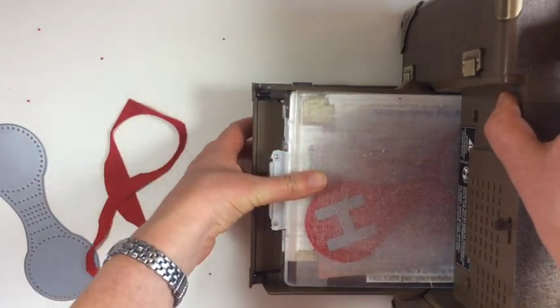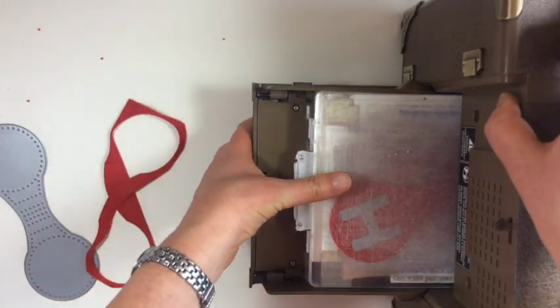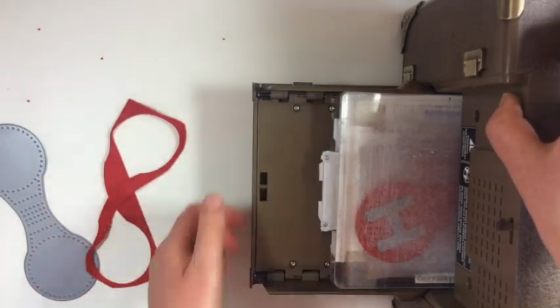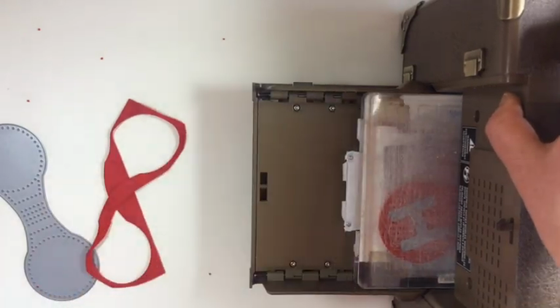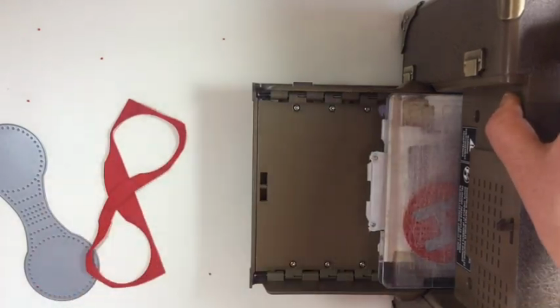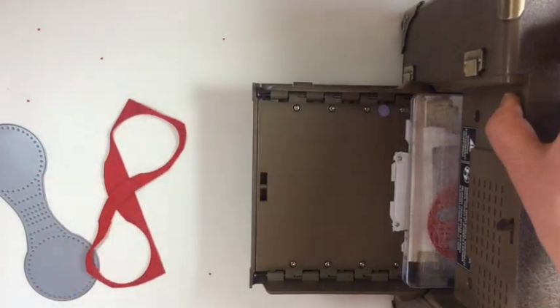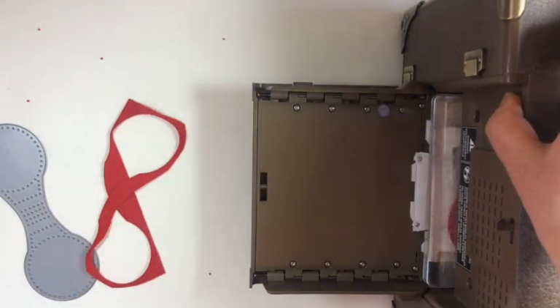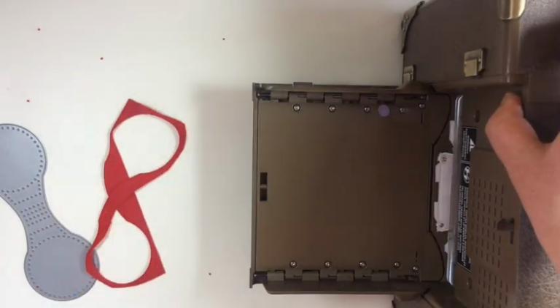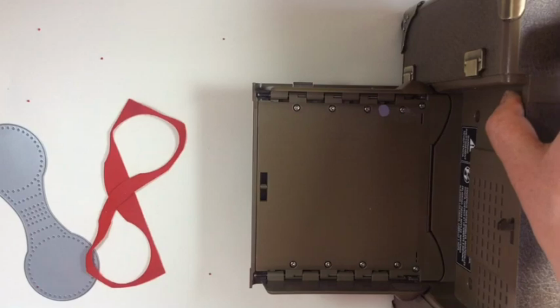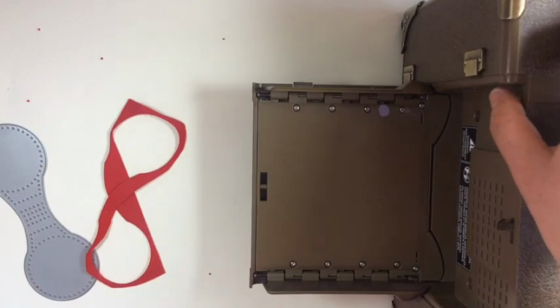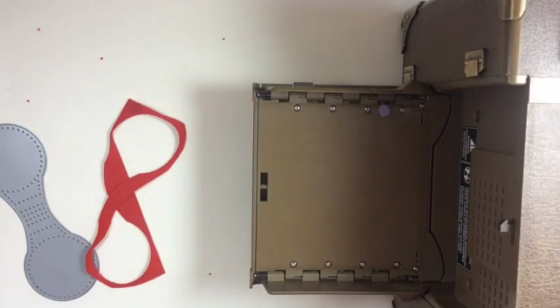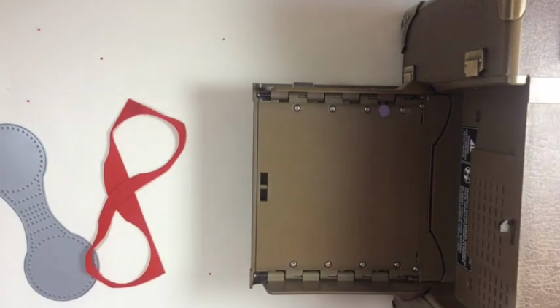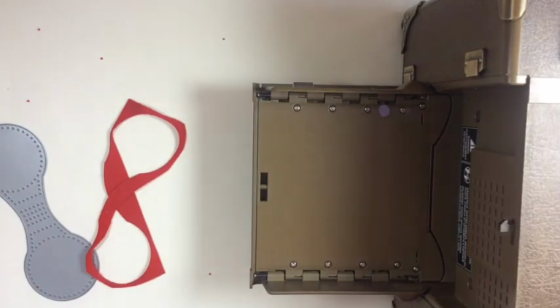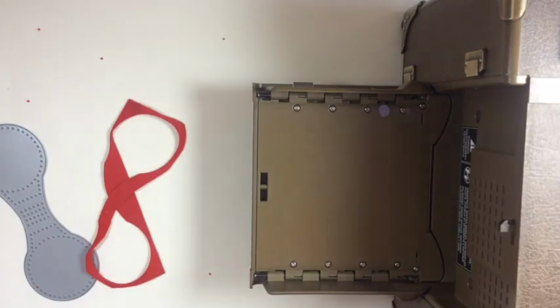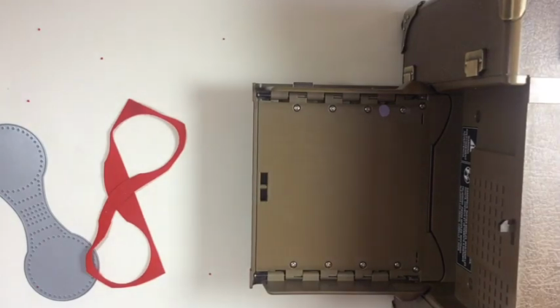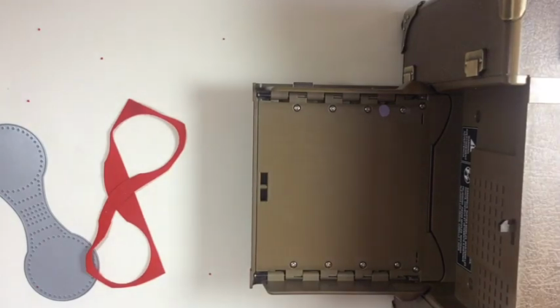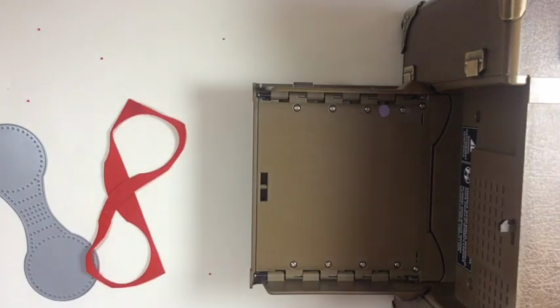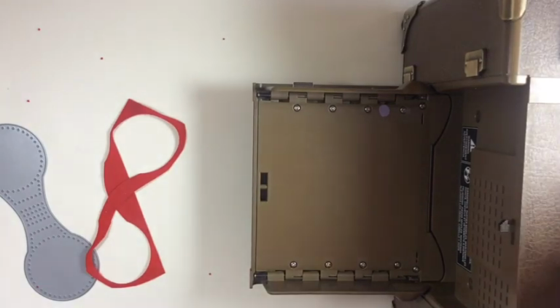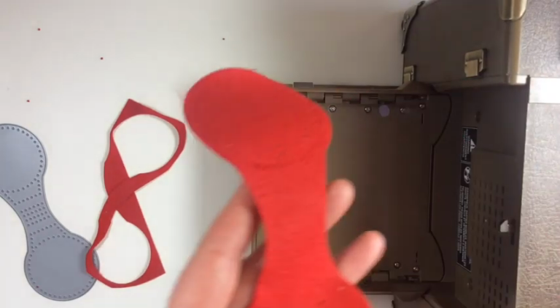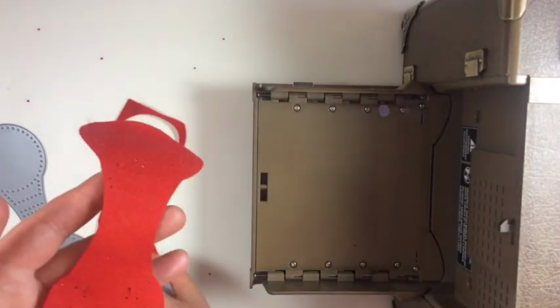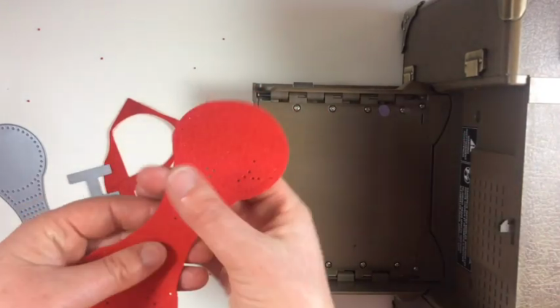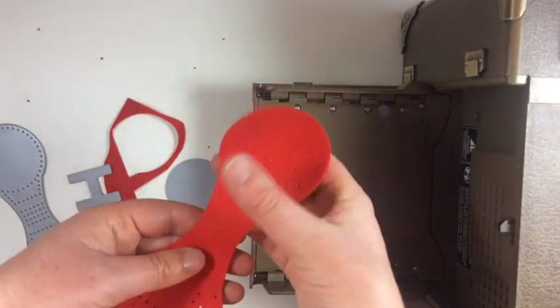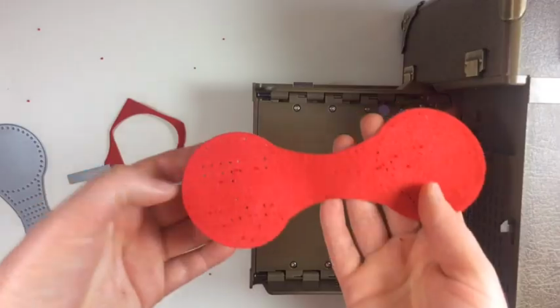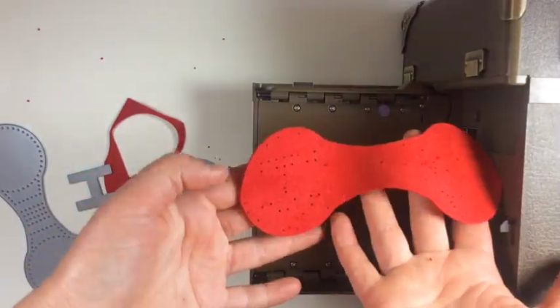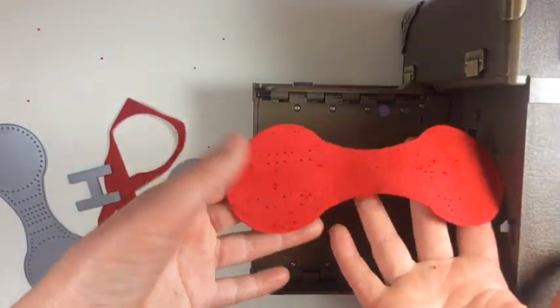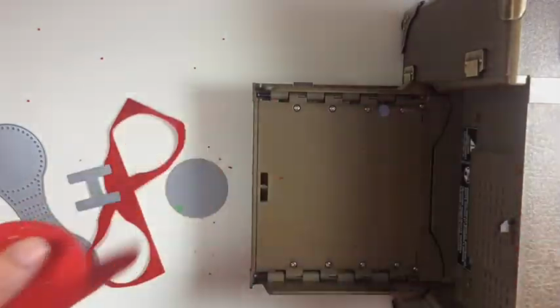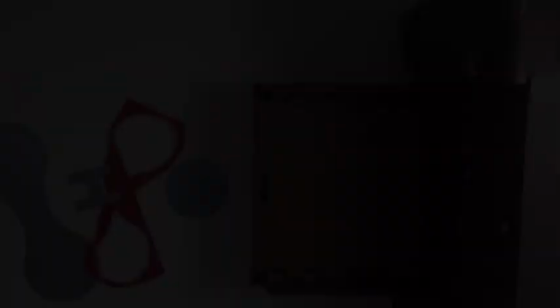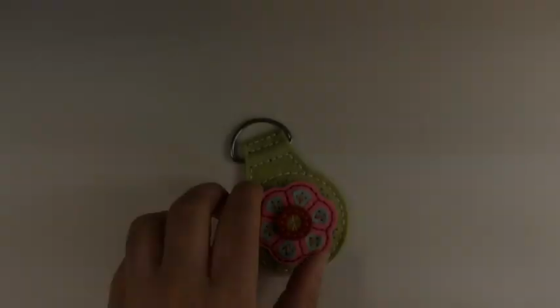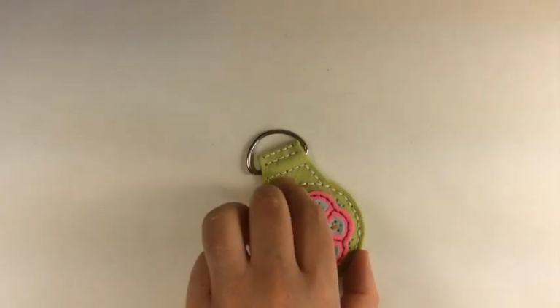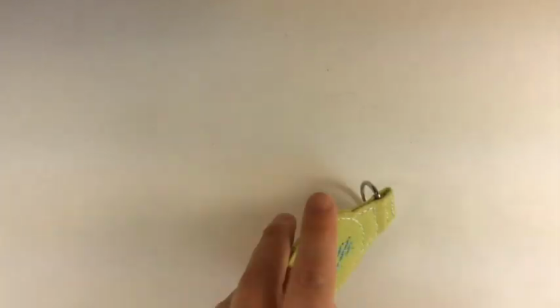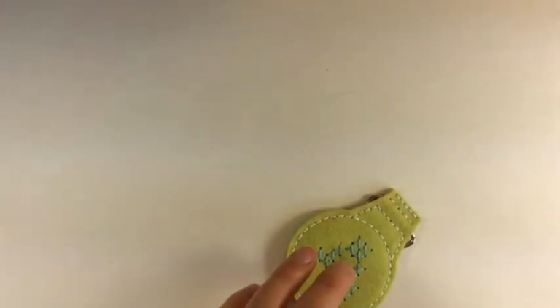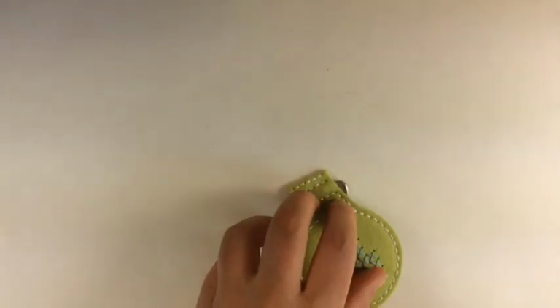When this is sewn together, I chose washi tape instead of Sharpie because Sharpie kind of wears off after a while. You run those through at the same time — piece of cake.